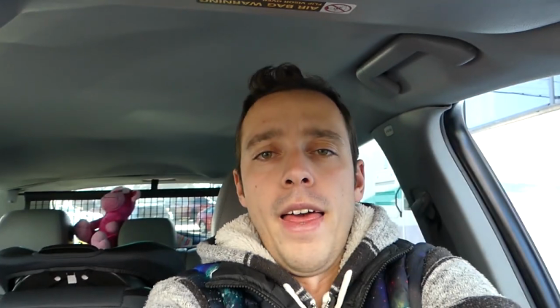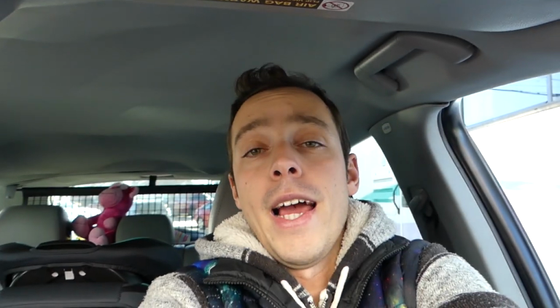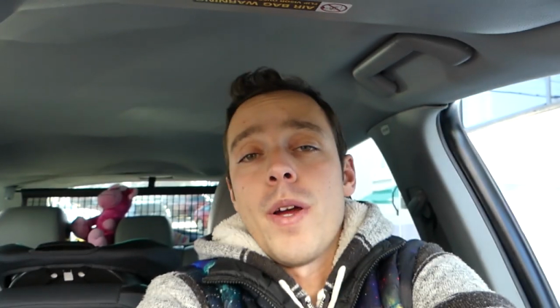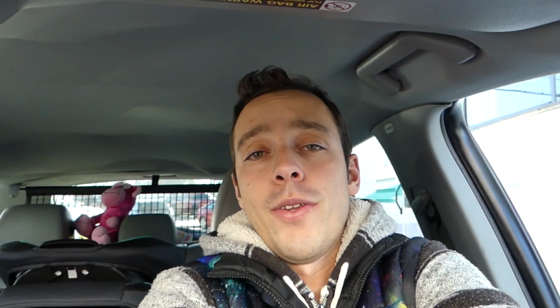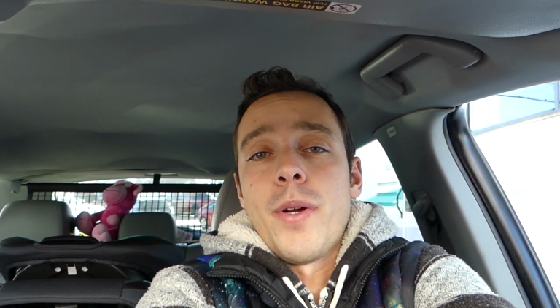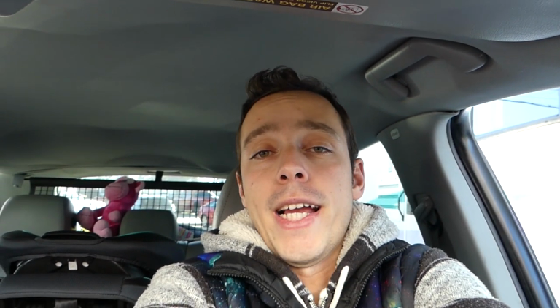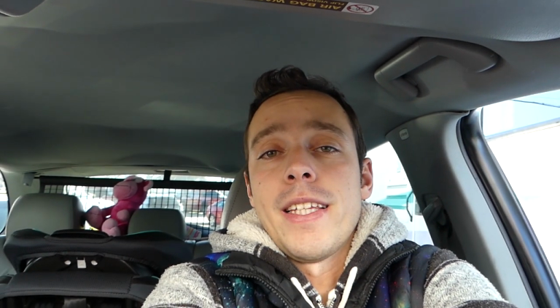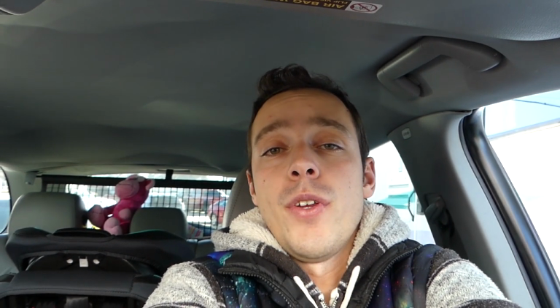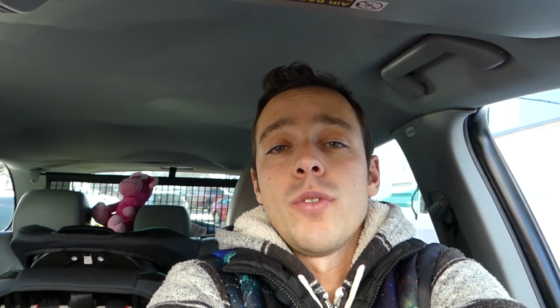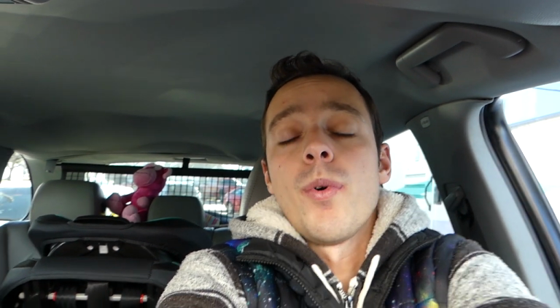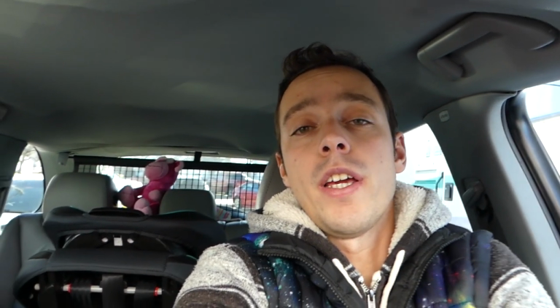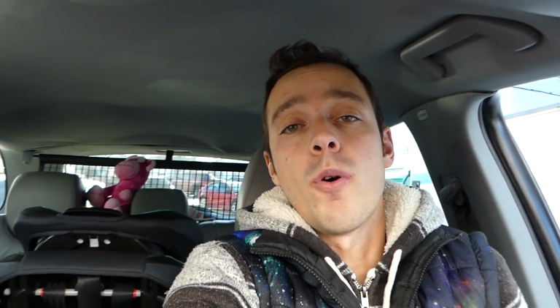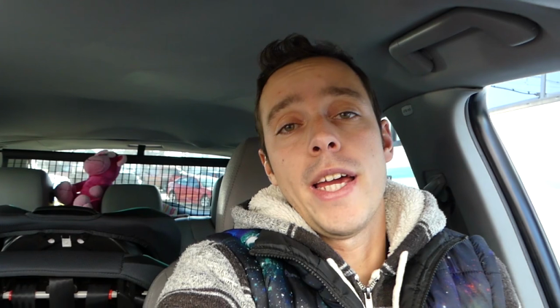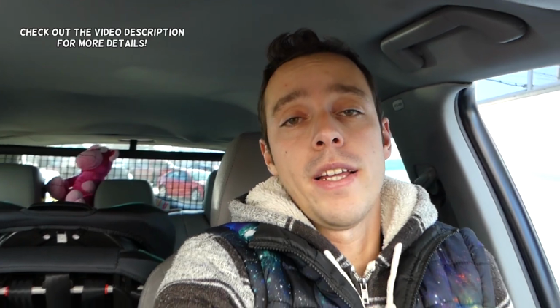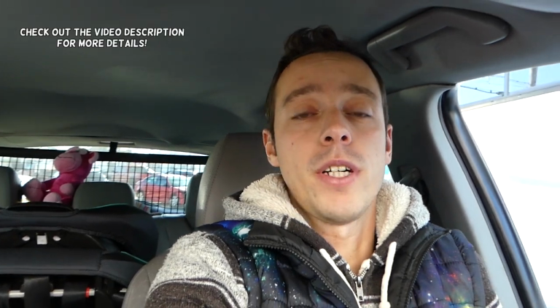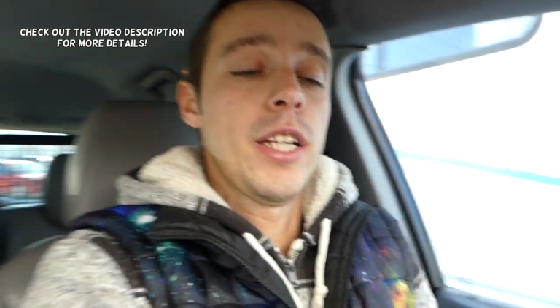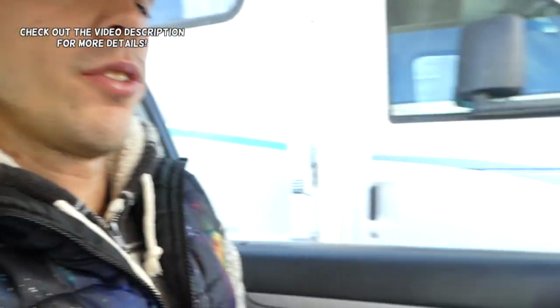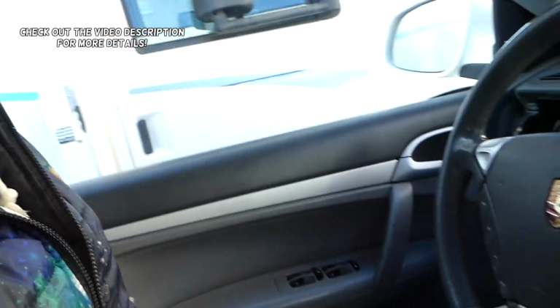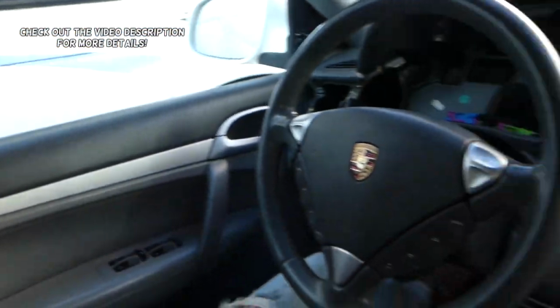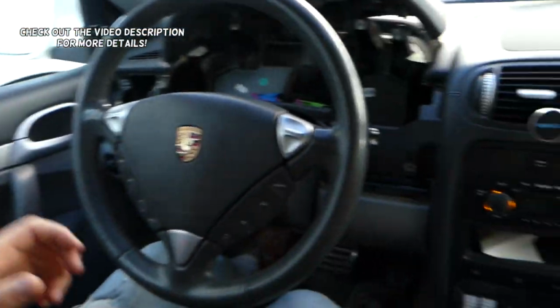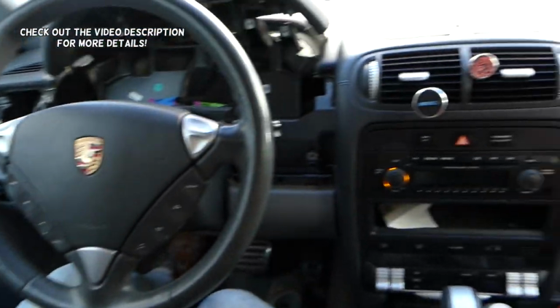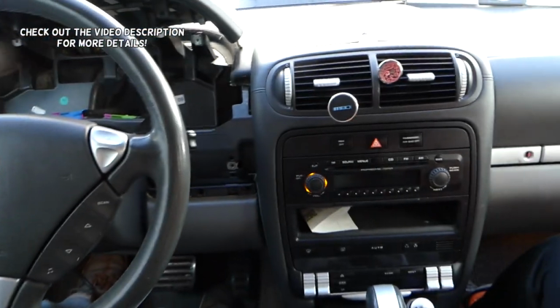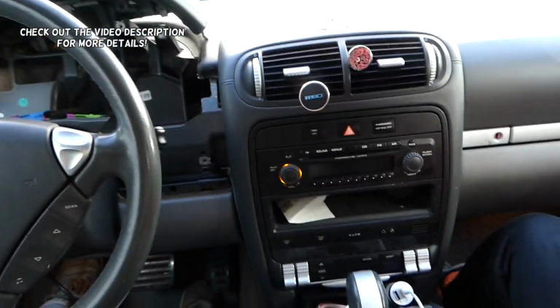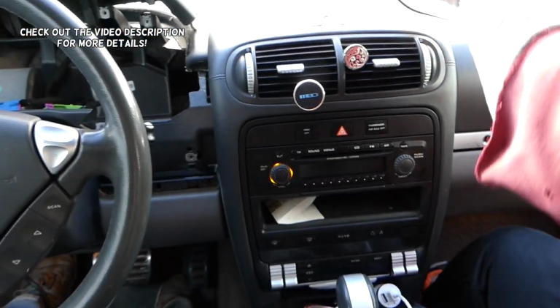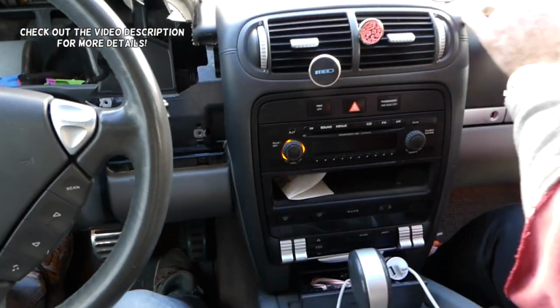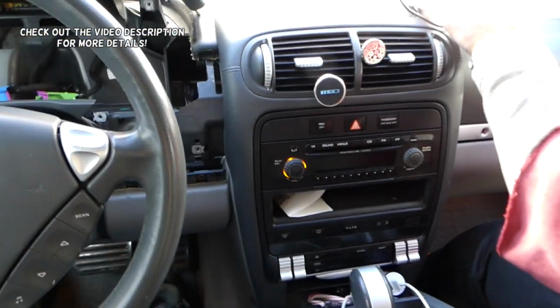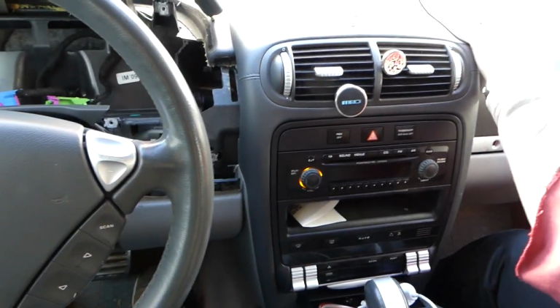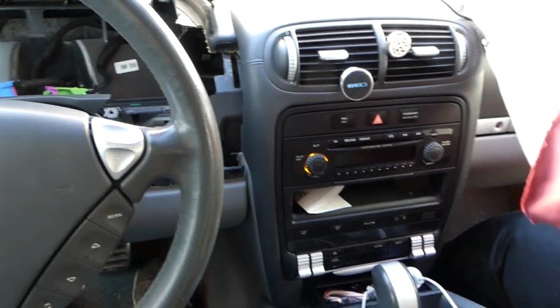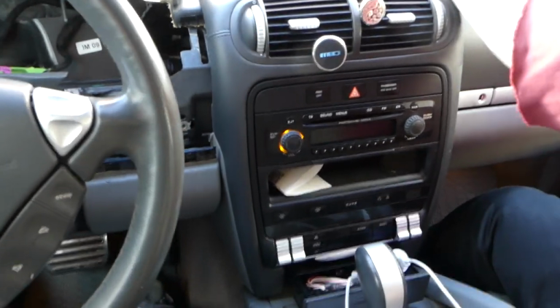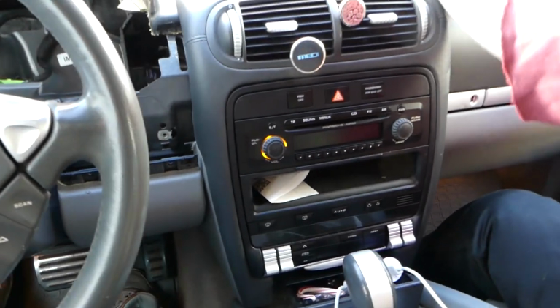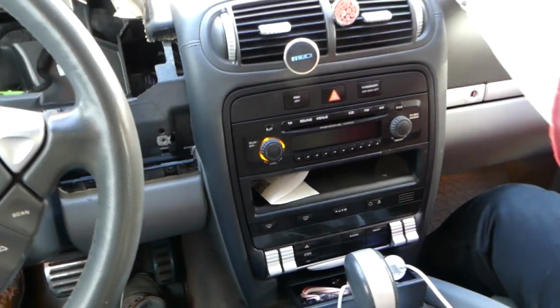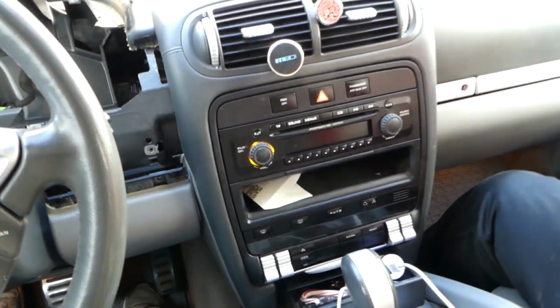Hey guys, welcome back to Auto Repair Guys. In today's video we'll be working on a Porsche Cayenne, first generation 2003 to 2010, and we'll show you guys how to remove and replace the radio on that thing.